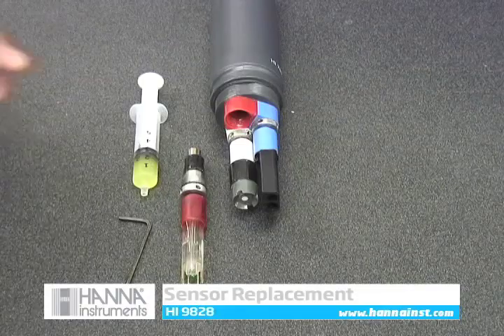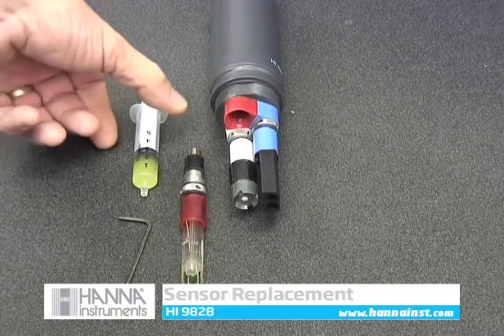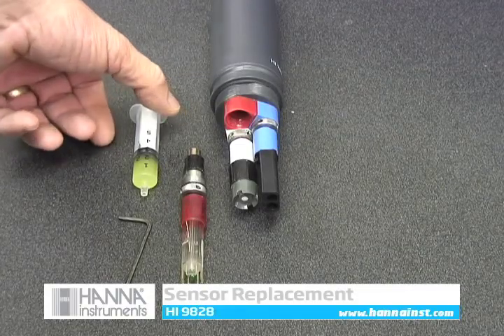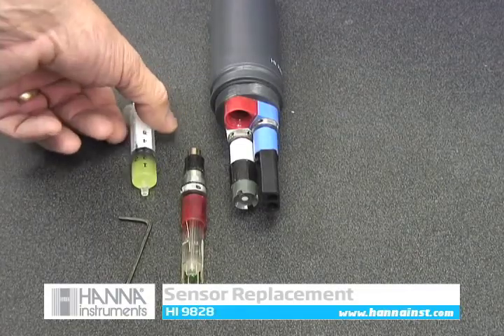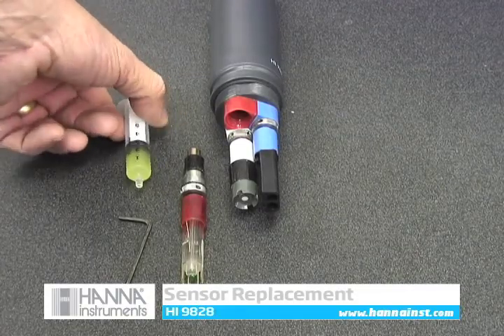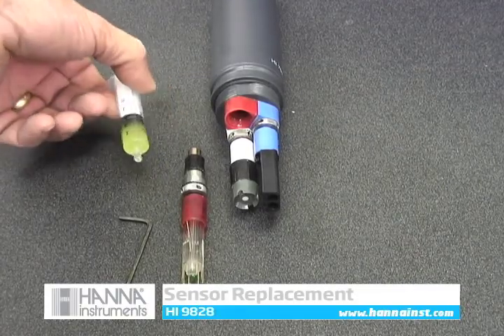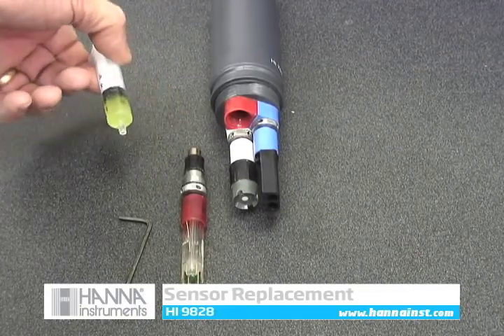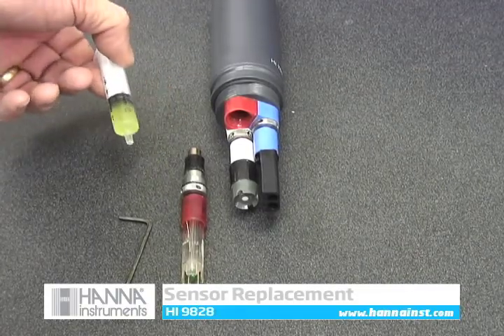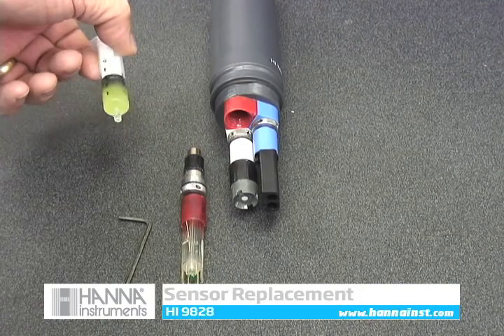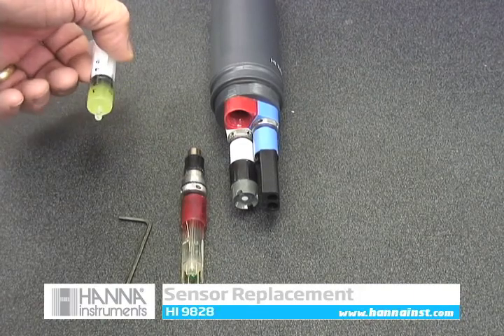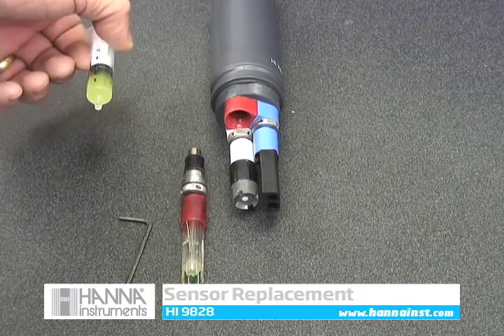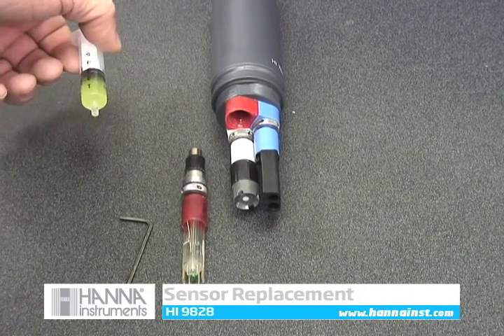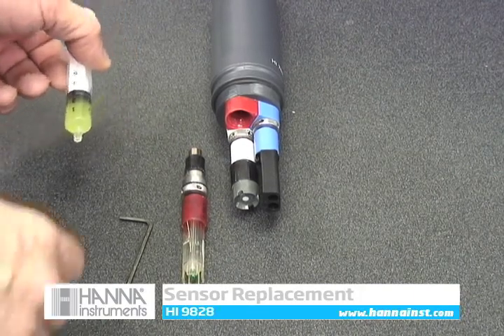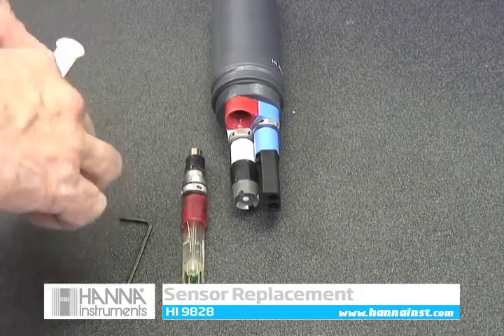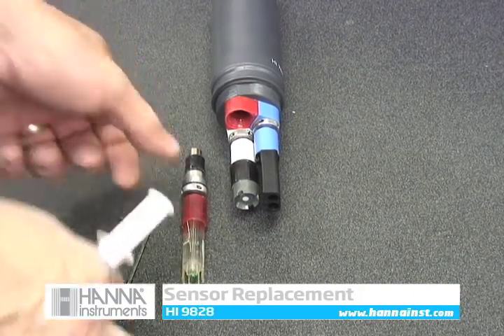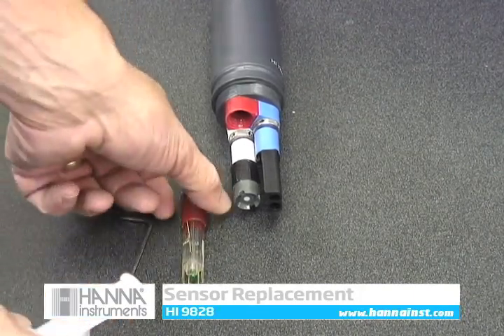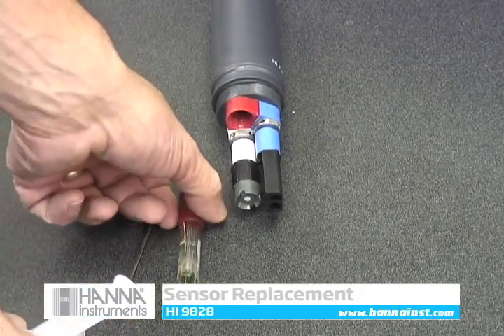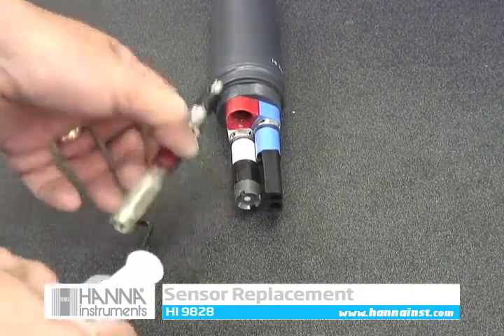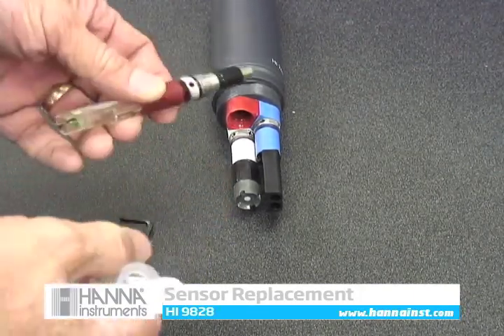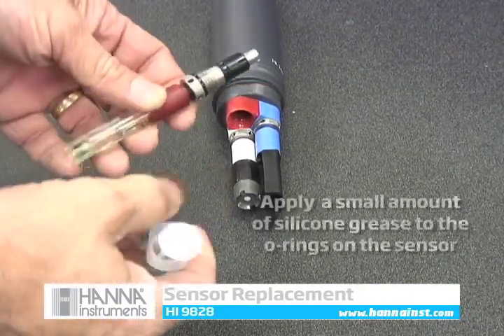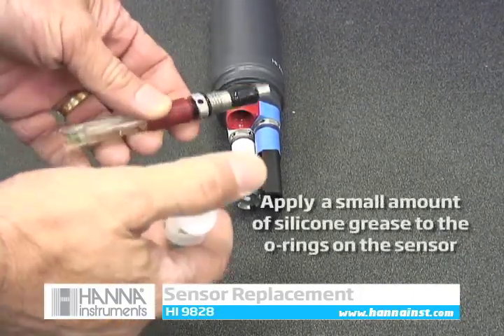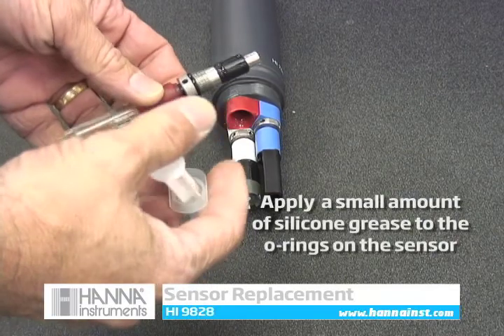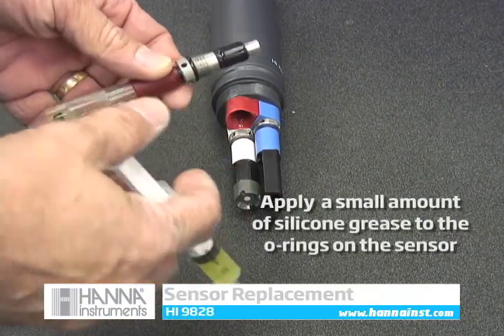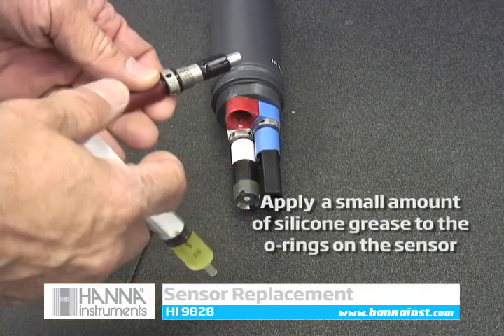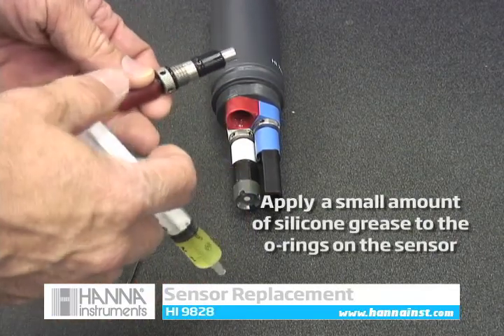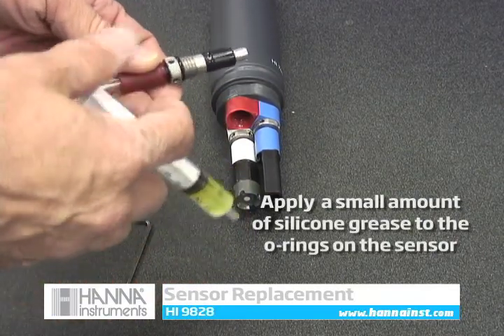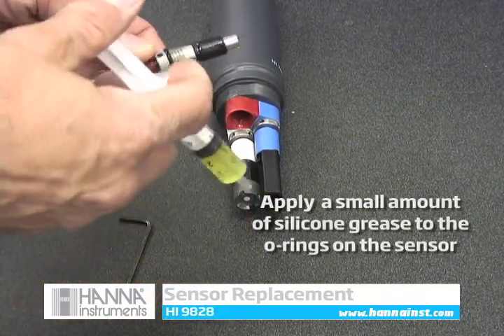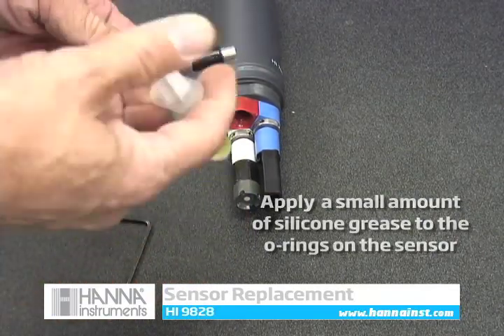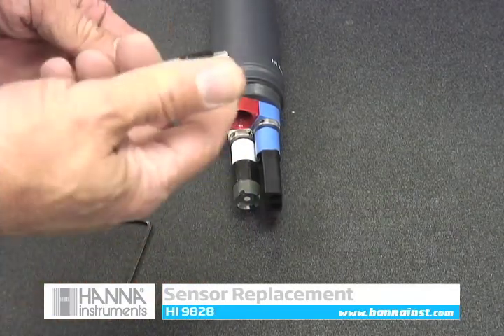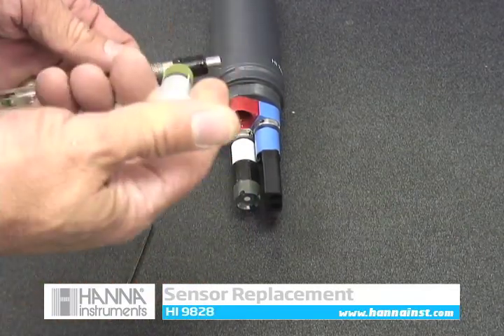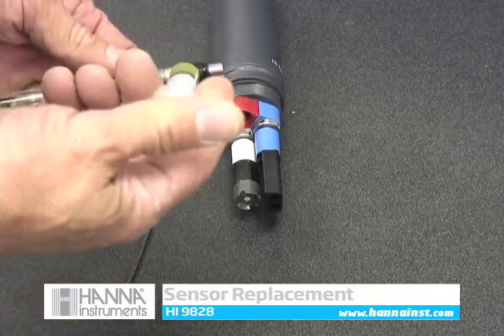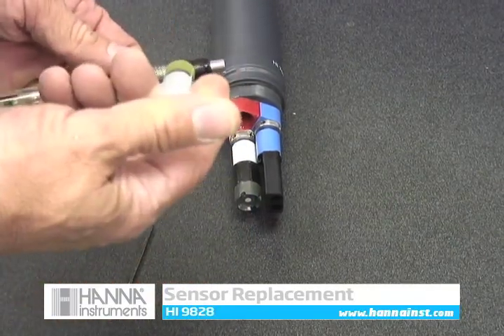Sensor replacement is easy and we'll show you how. Here we have a plastic syringe filled with silicone grease. The included silicone grease needs to be applied to each of the o-rings before inserting it into the sonde. This will assure the integrity of the o-ring and seal.